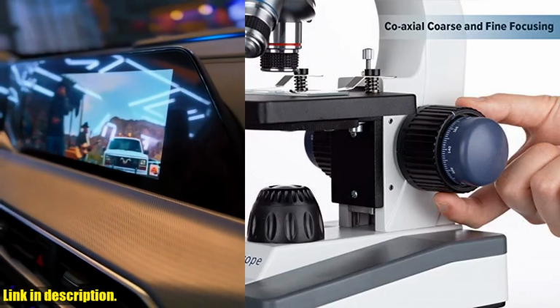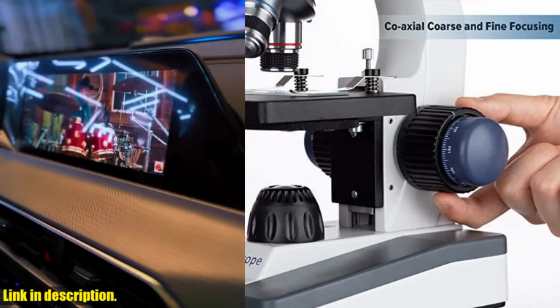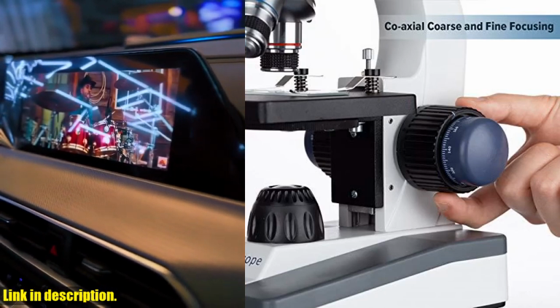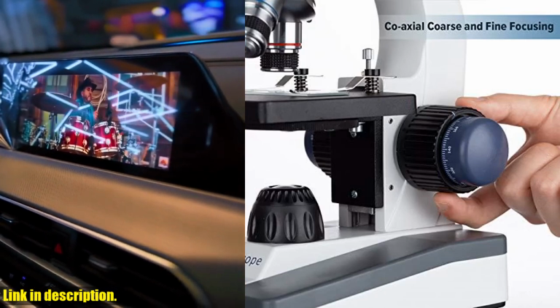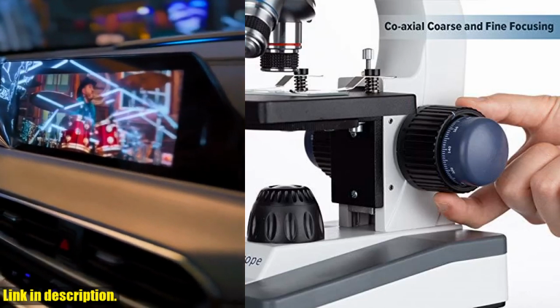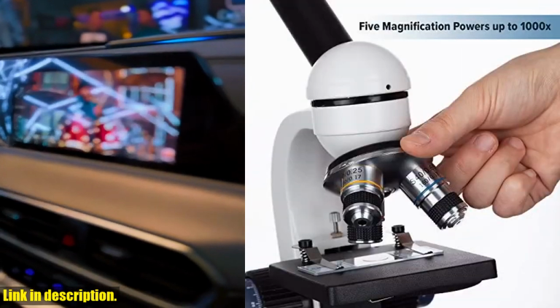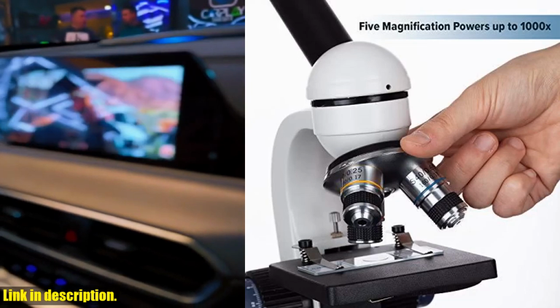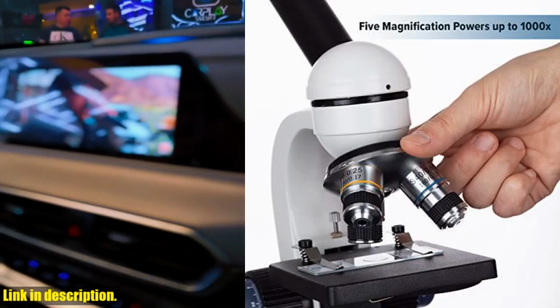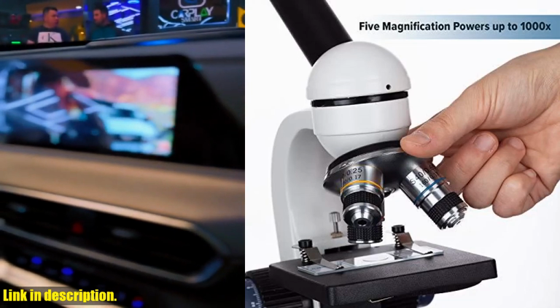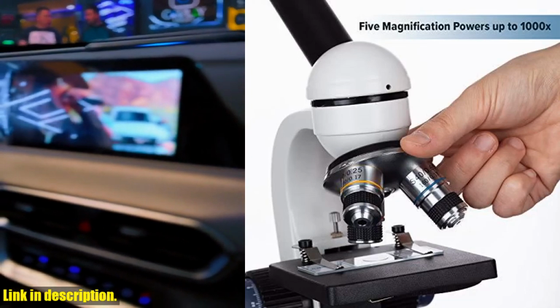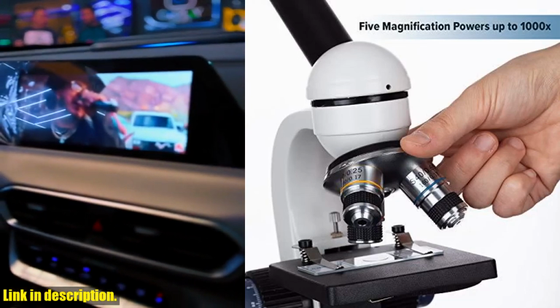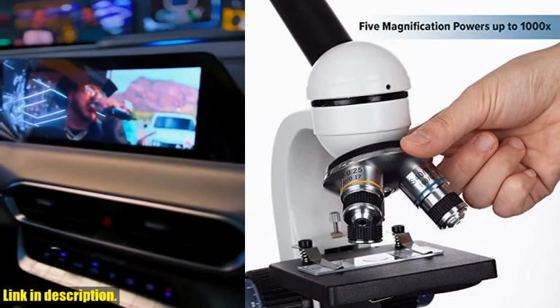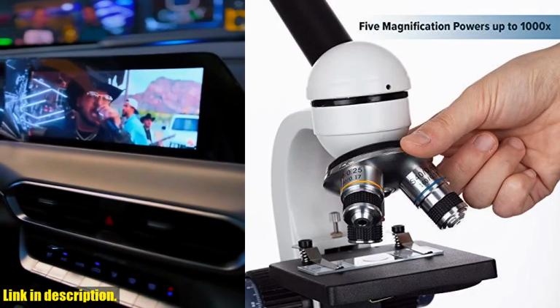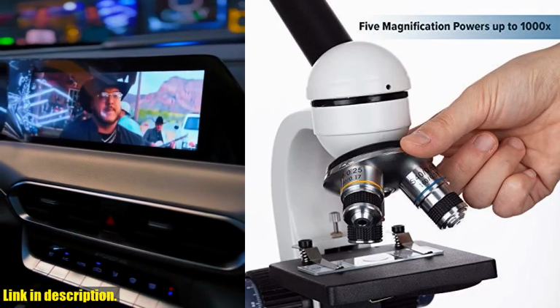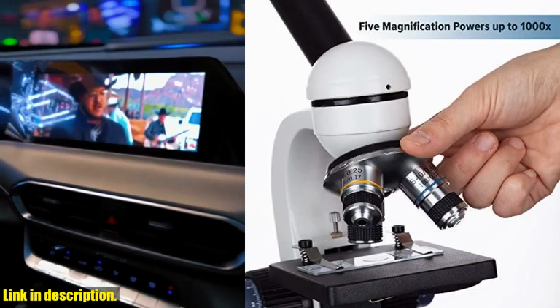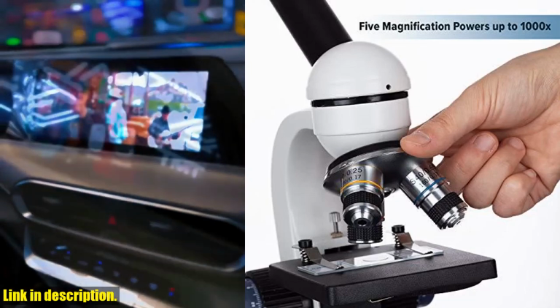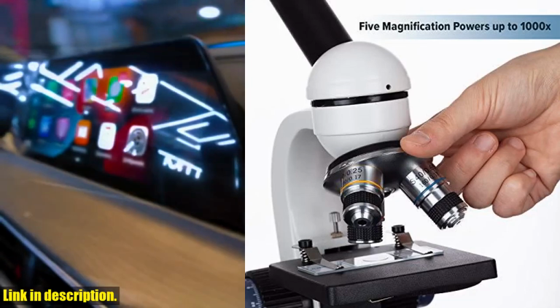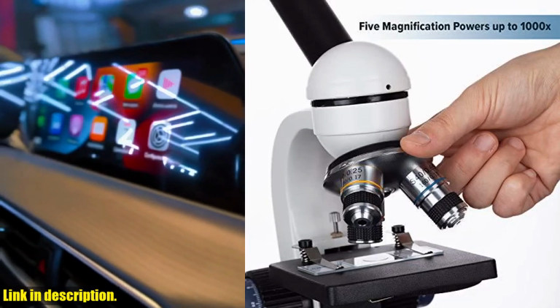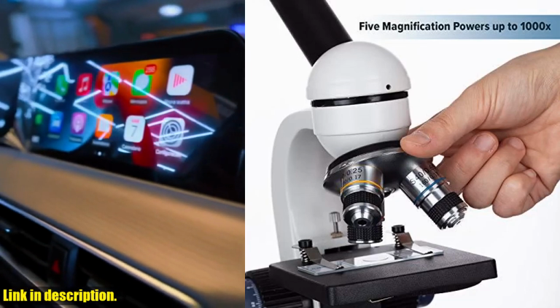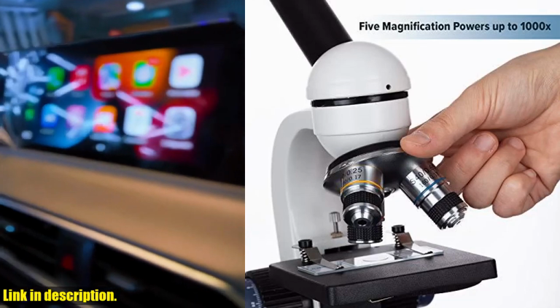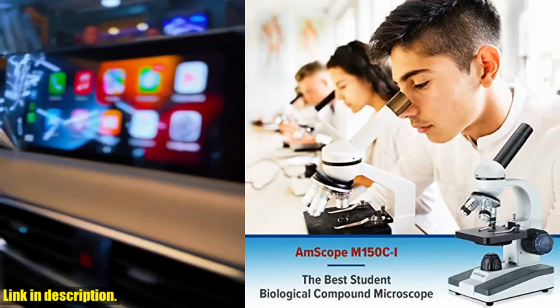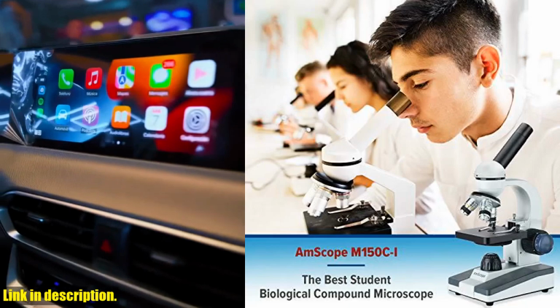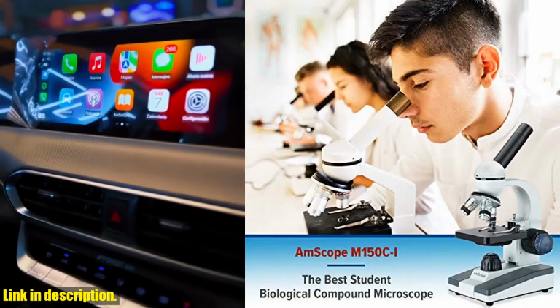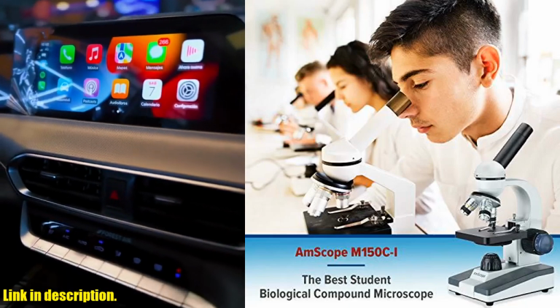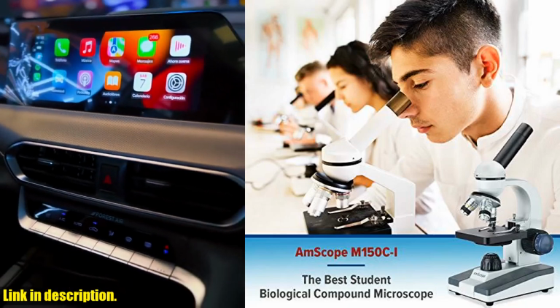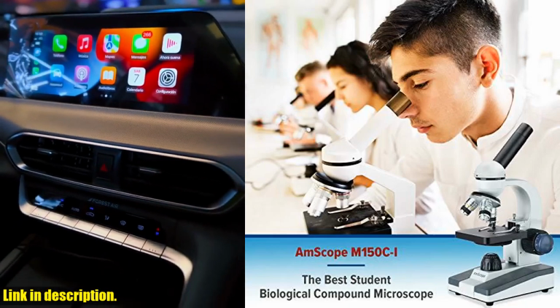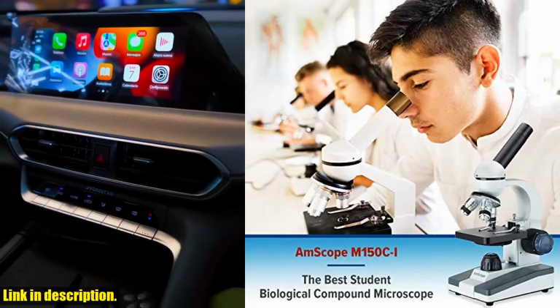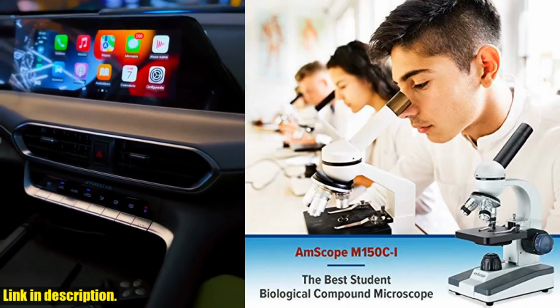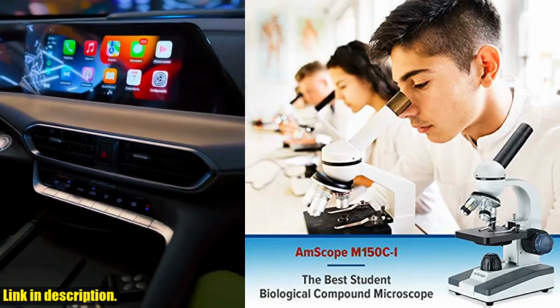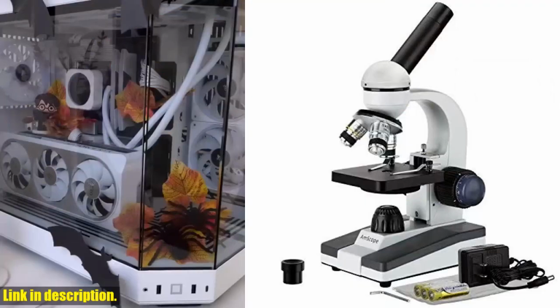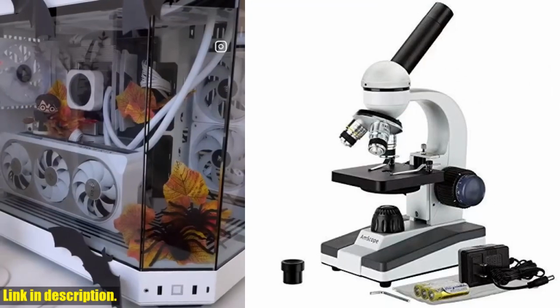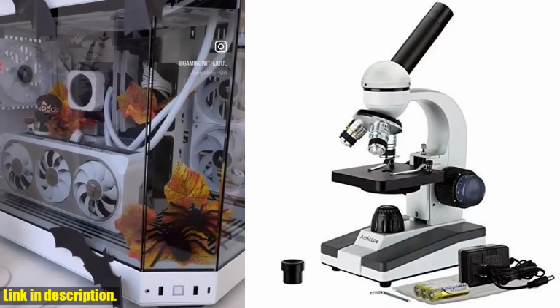It features a 360-degree rotatable monocular head with five magnification settings: 40x, 100x, 250x, 400x, and 1000x.